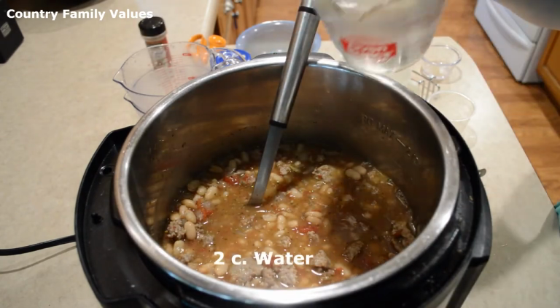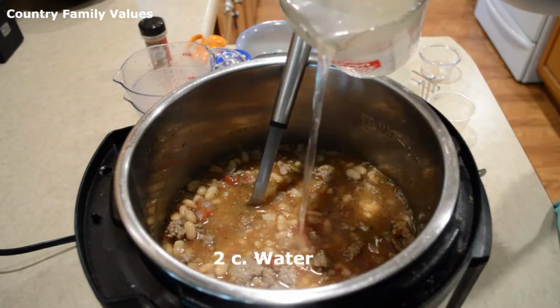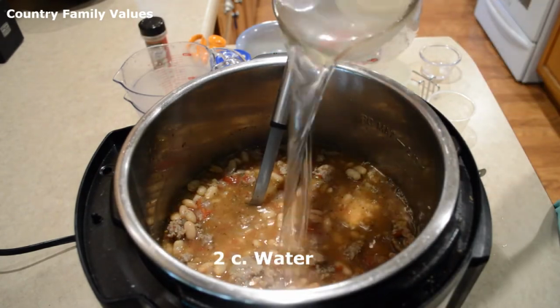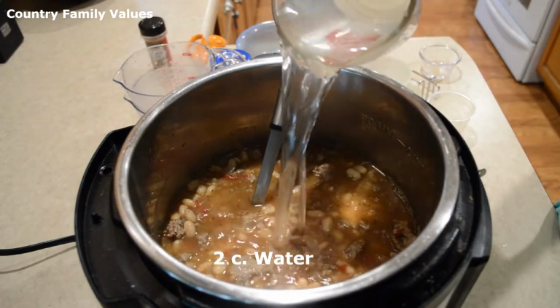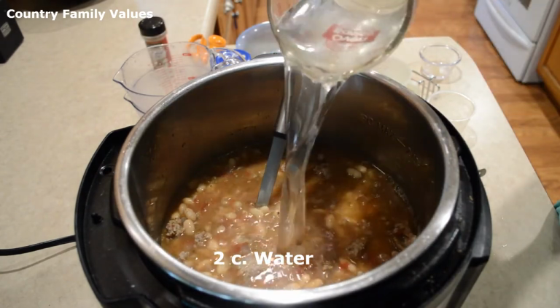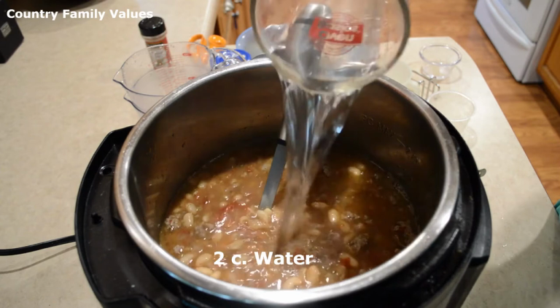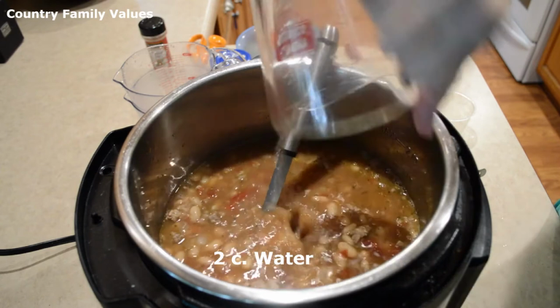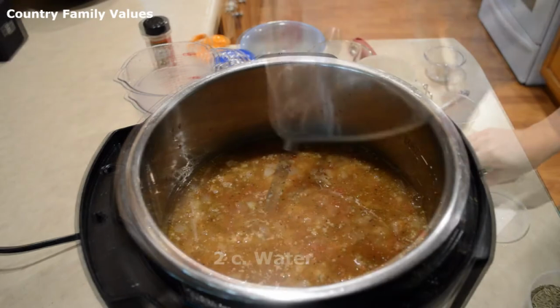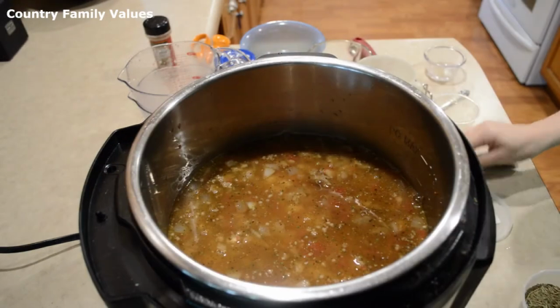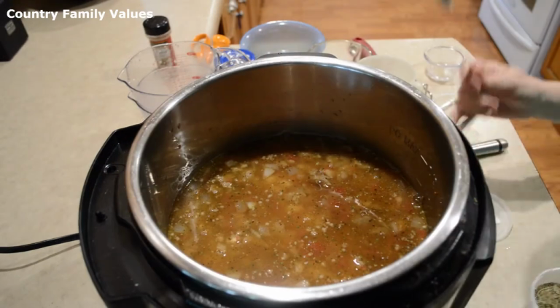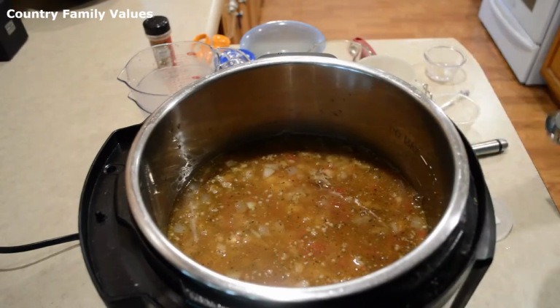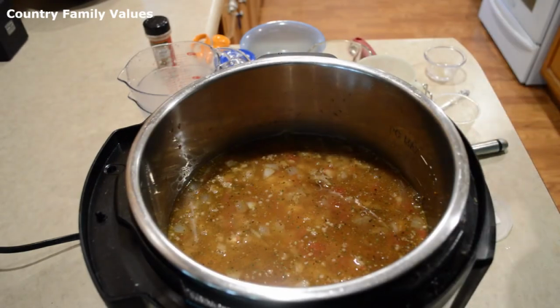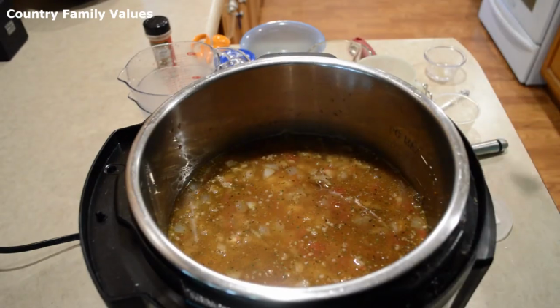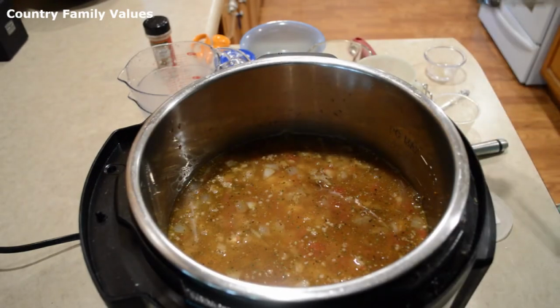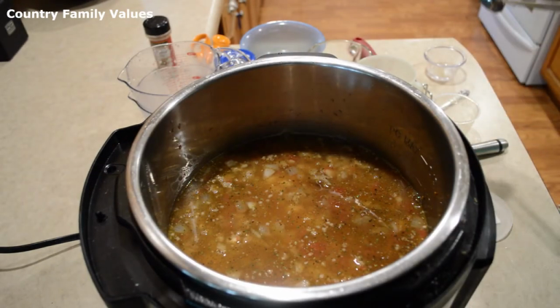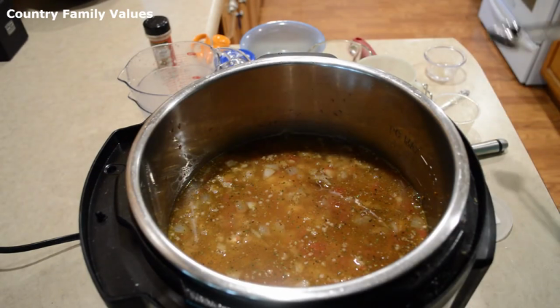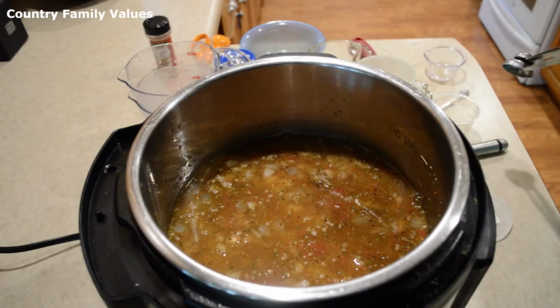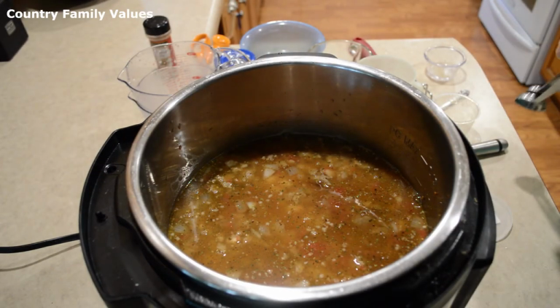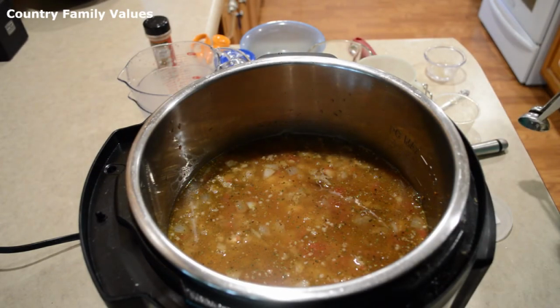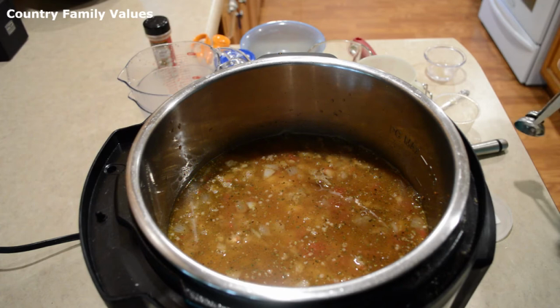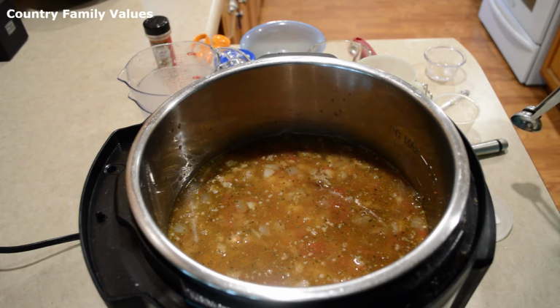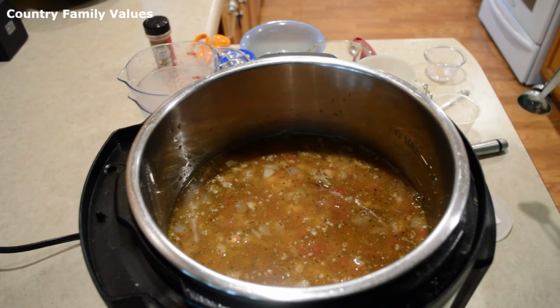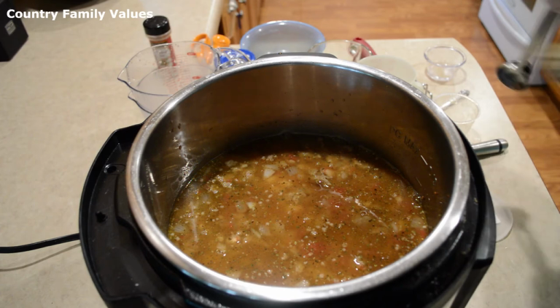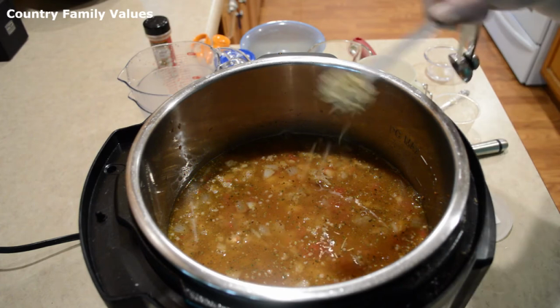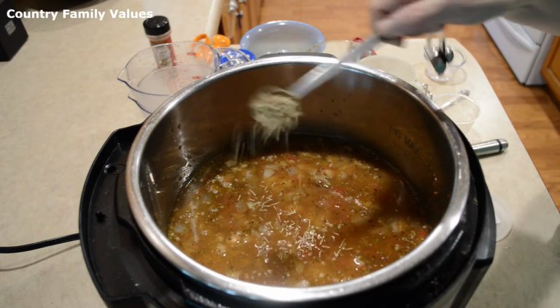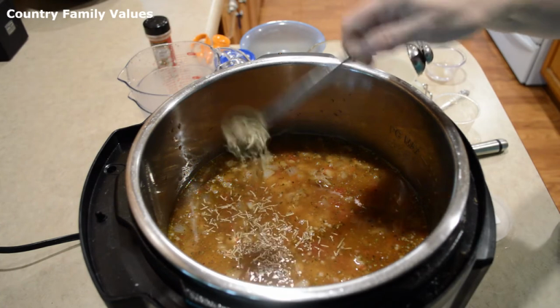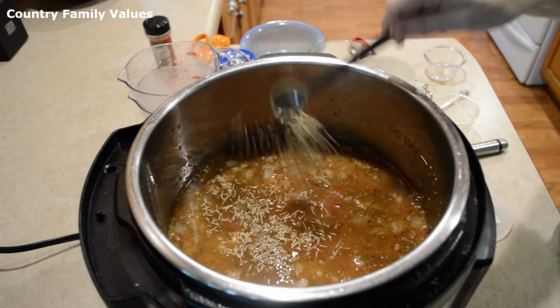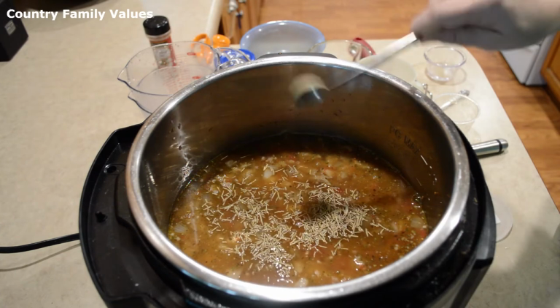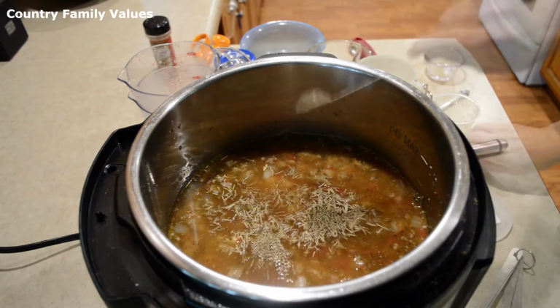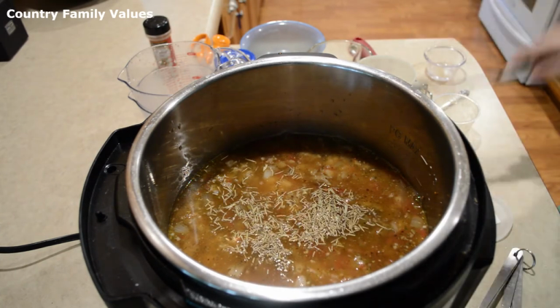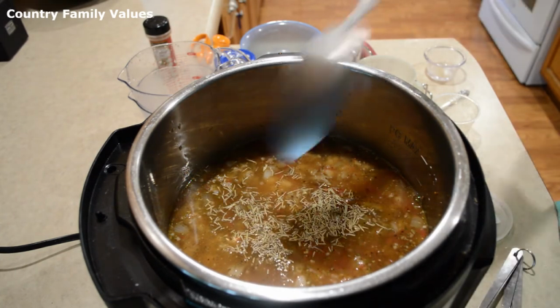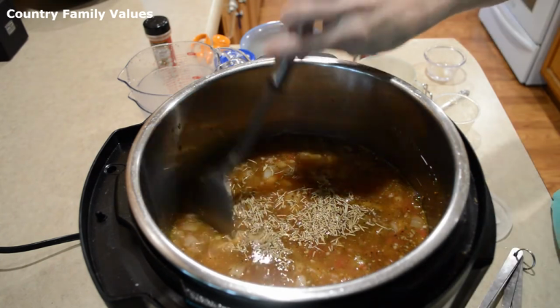I'm adding a couple cups of water and a teaspoon of rosemary, and then I'm gonna give it a stir.